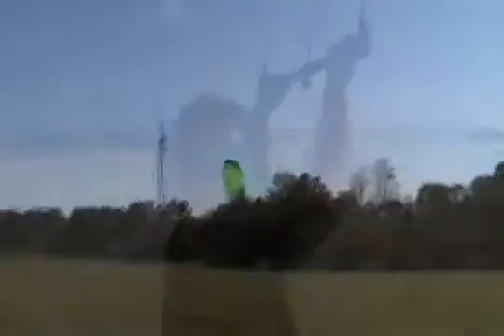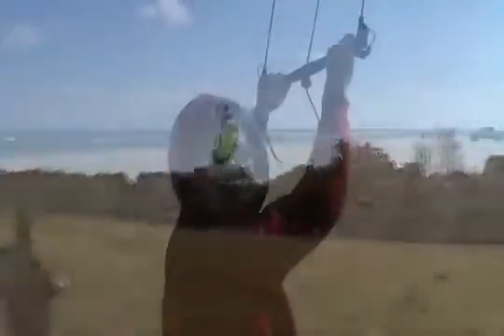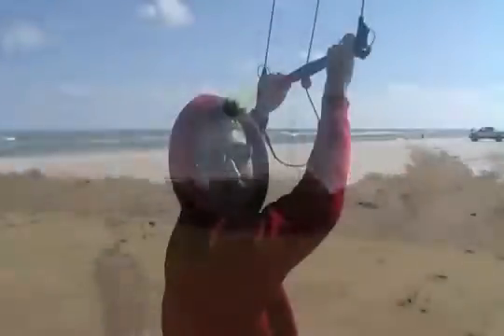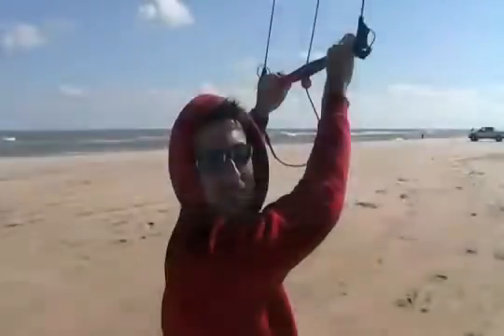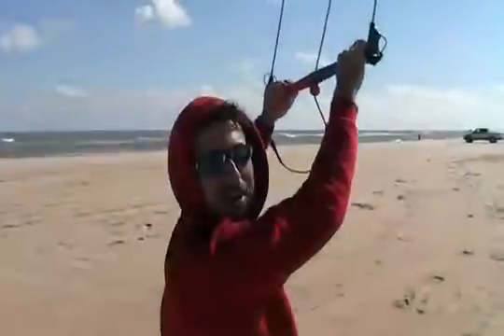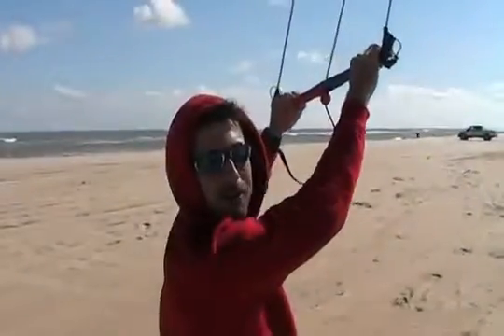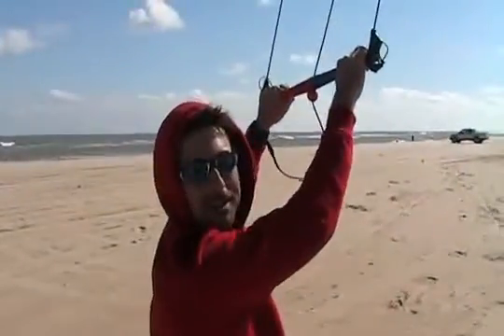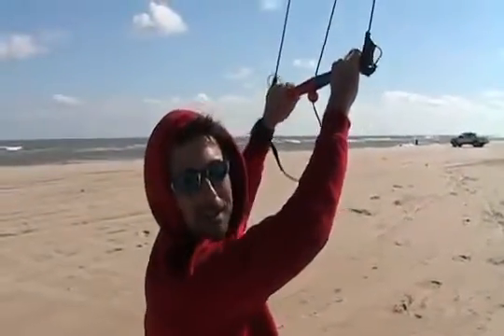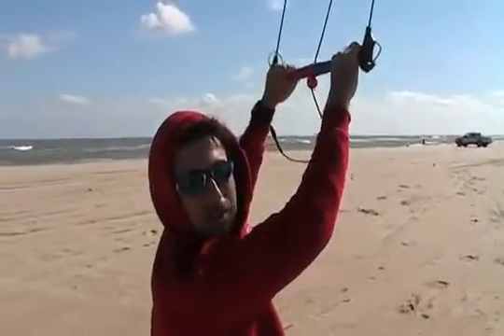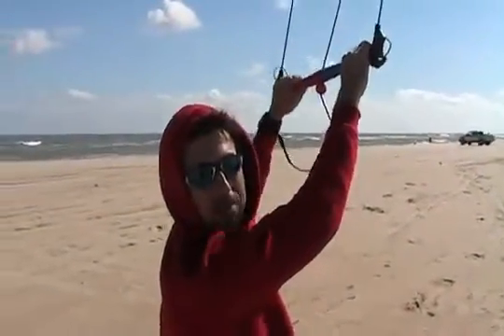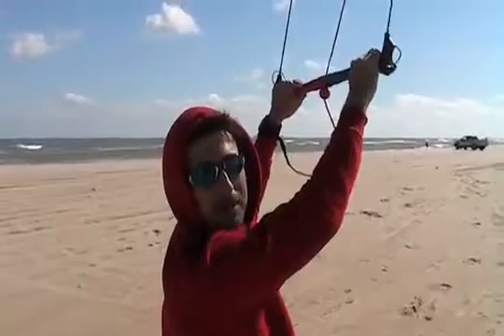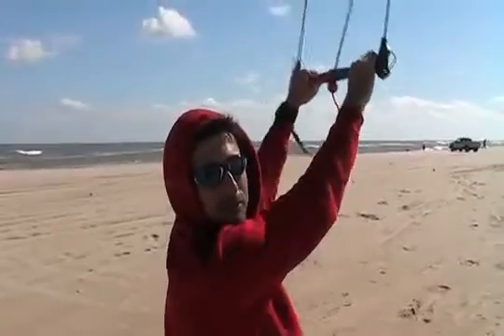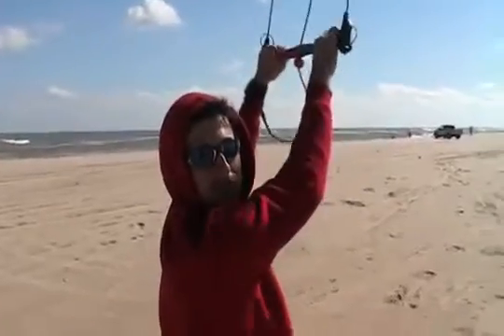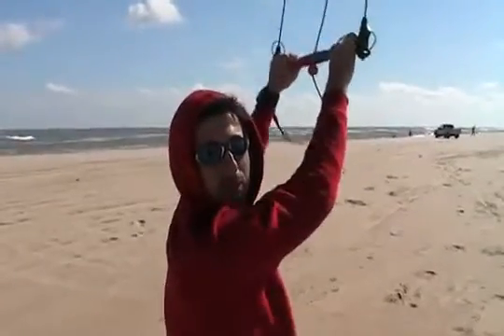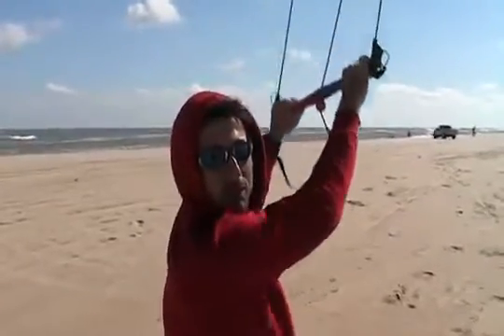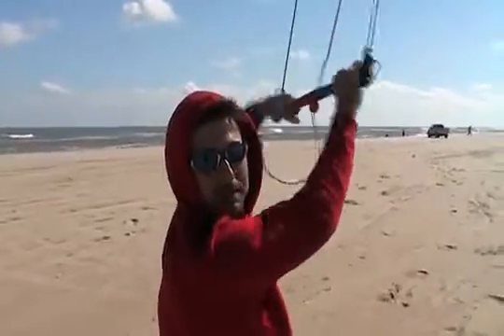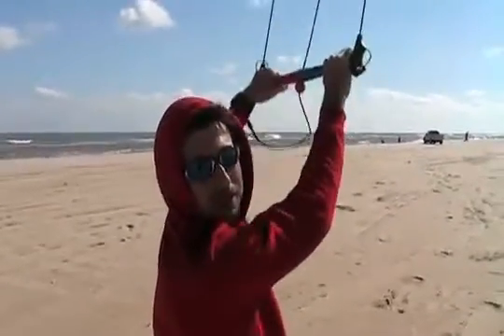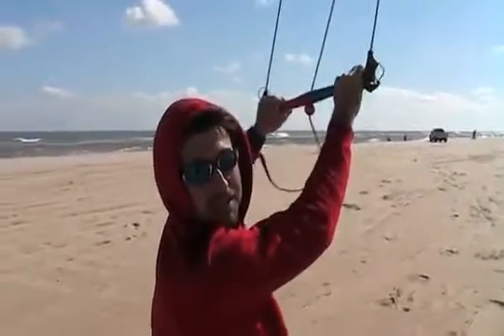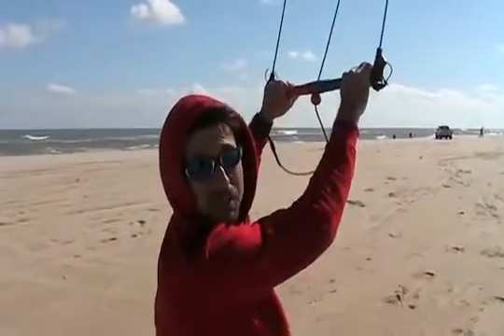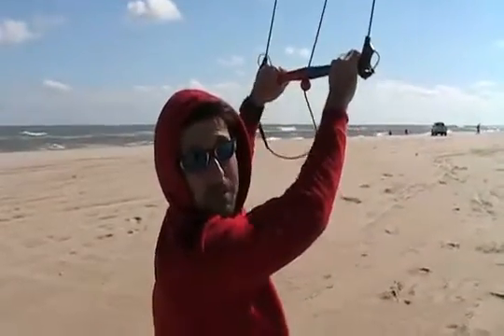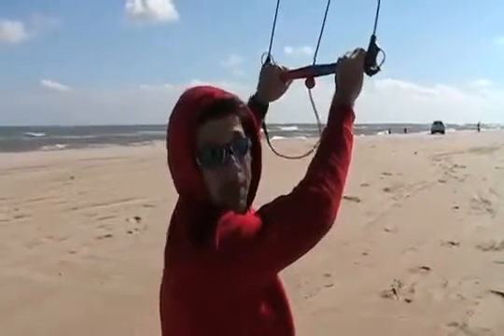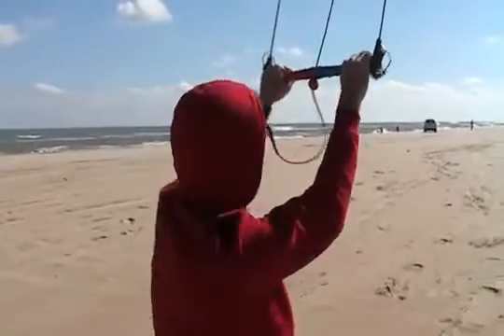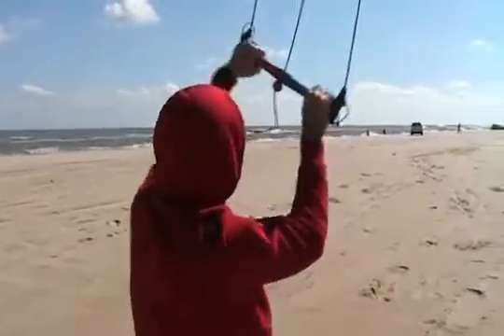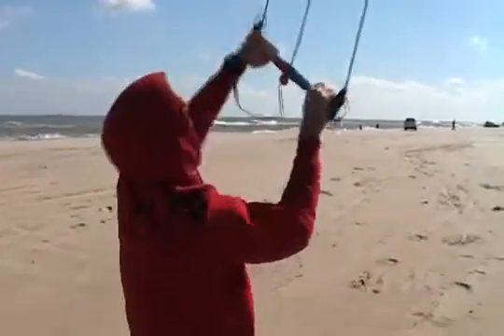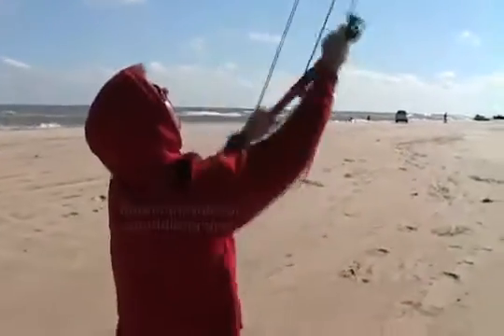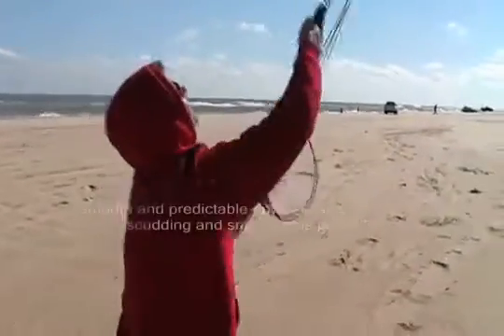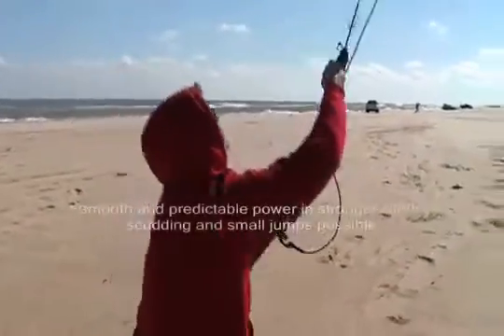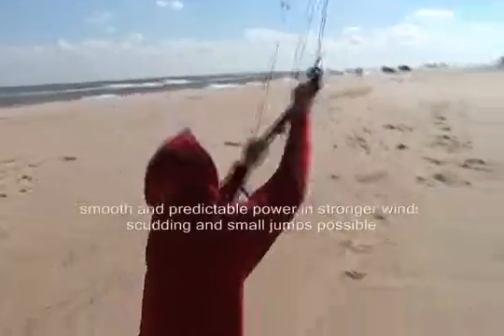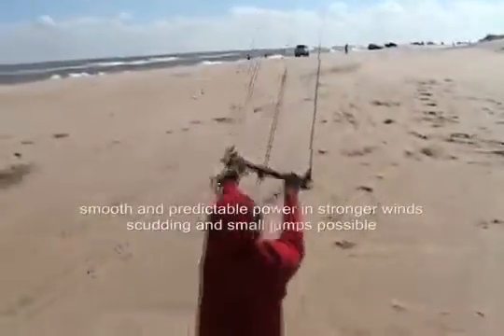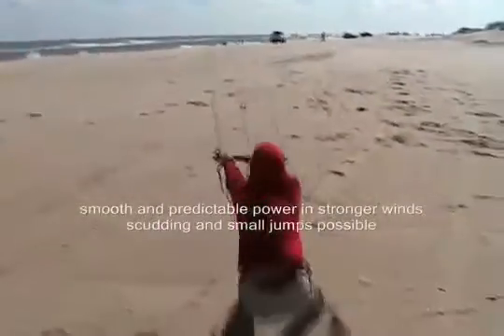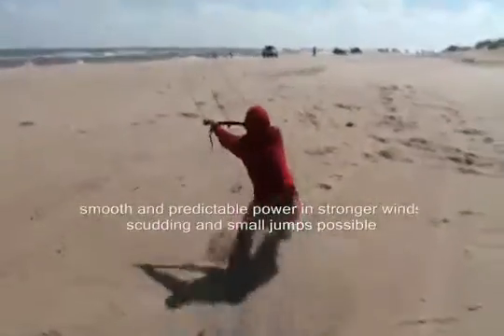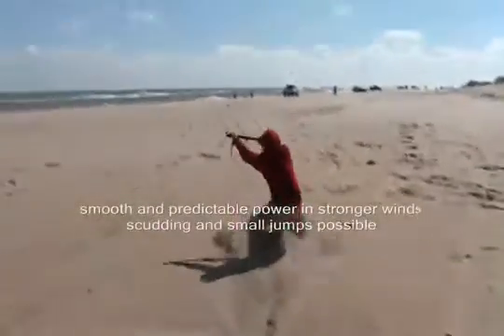So in about 20 miles an hour of wind, a three meter Rush Pro generates a considerable amount of power. It's a good one!